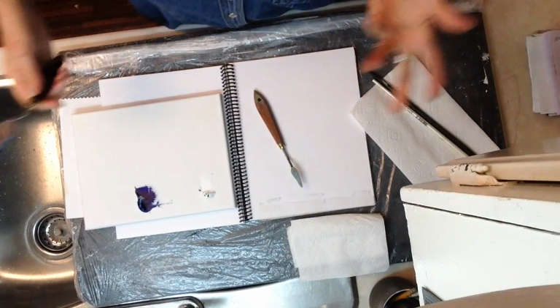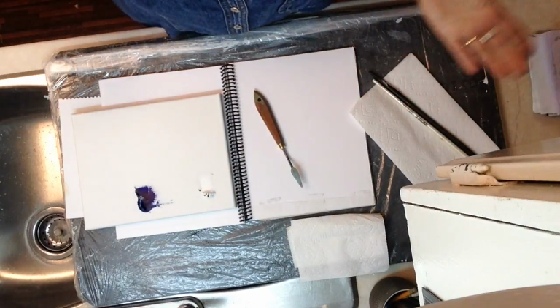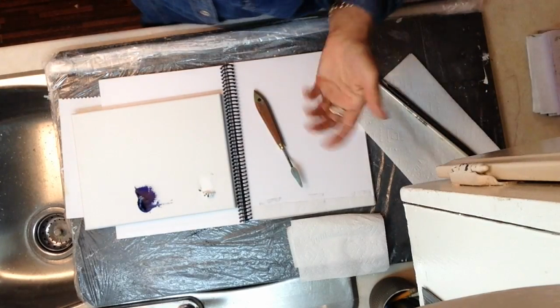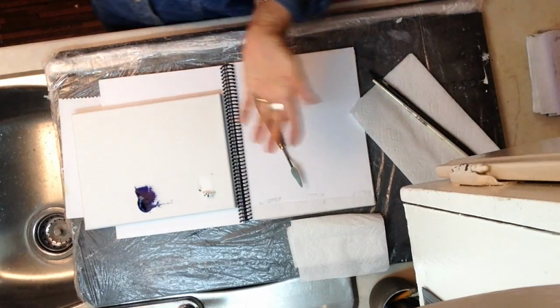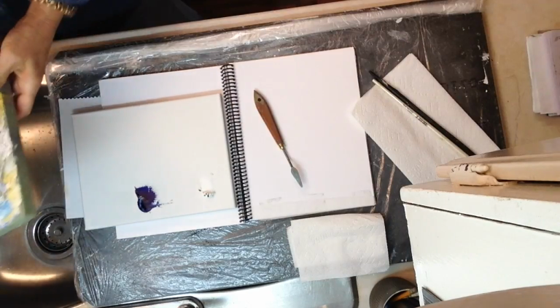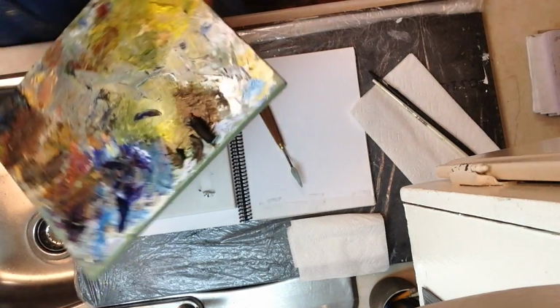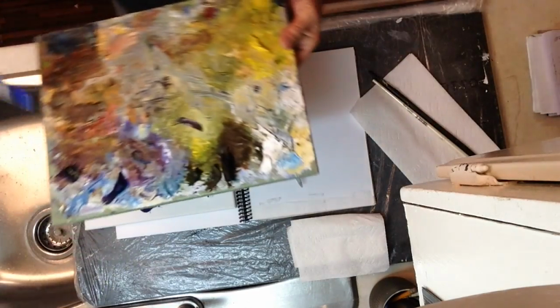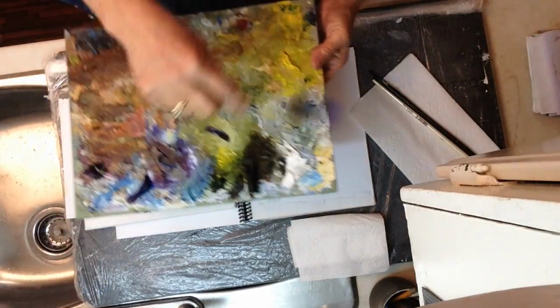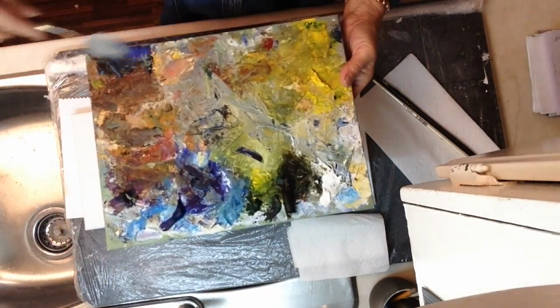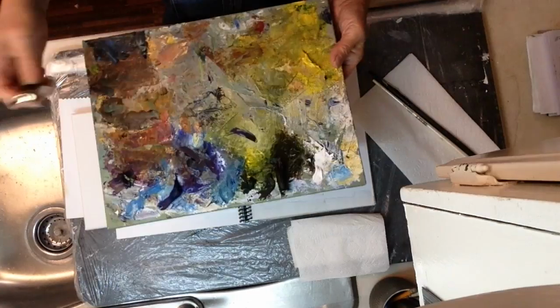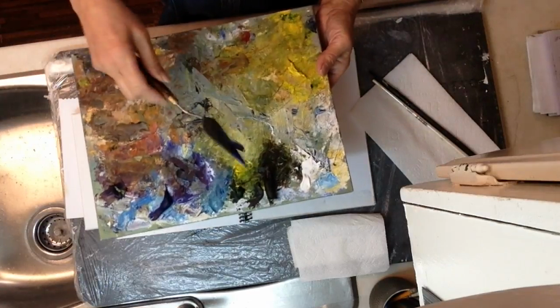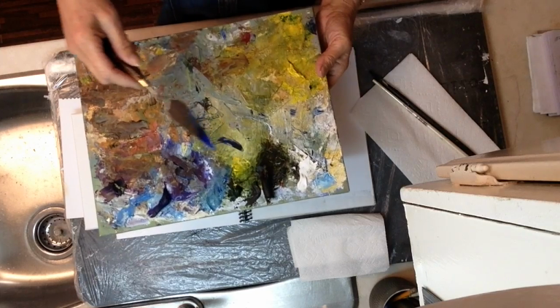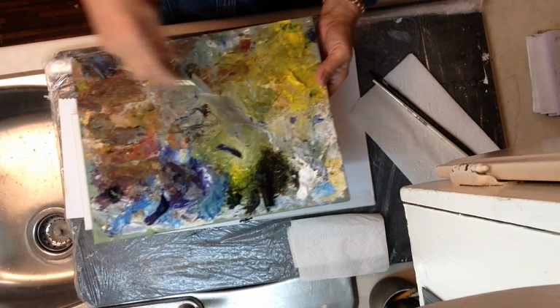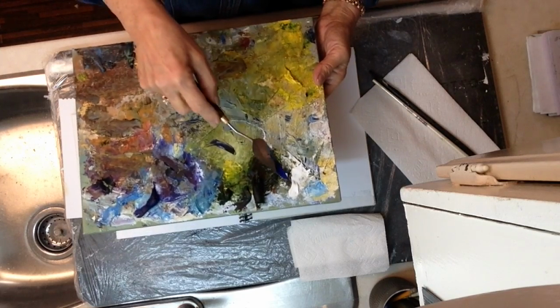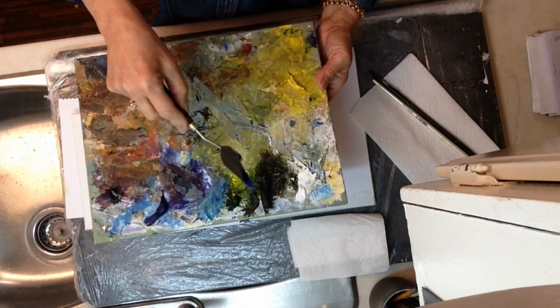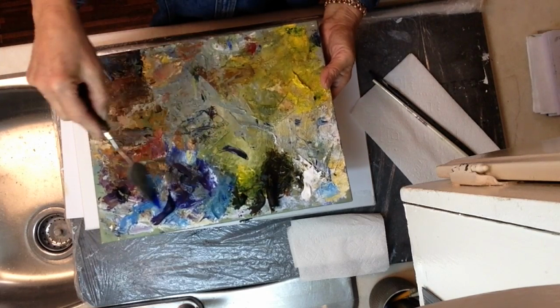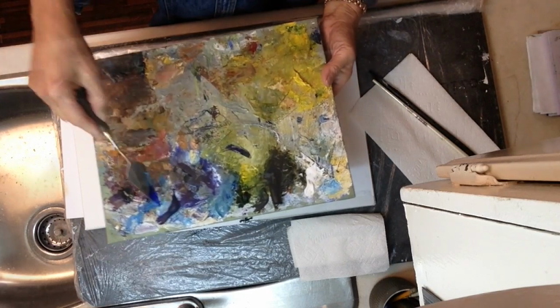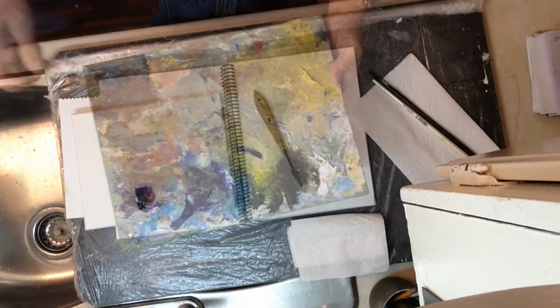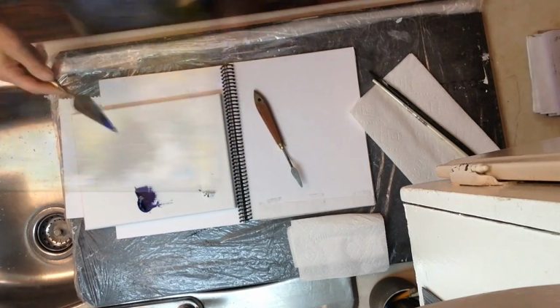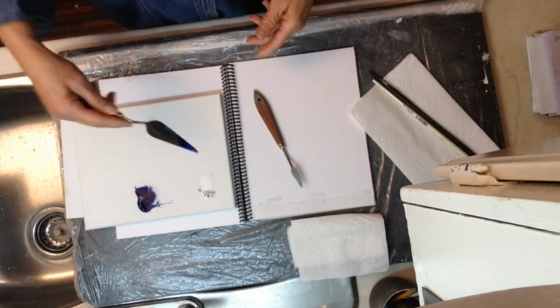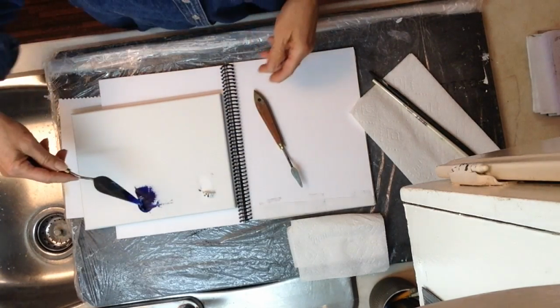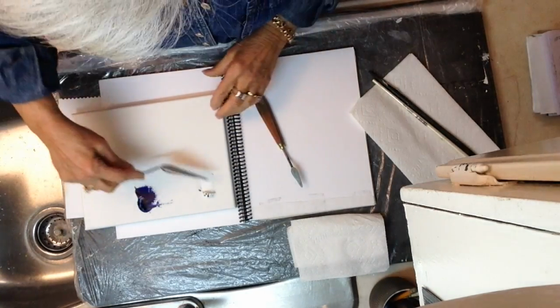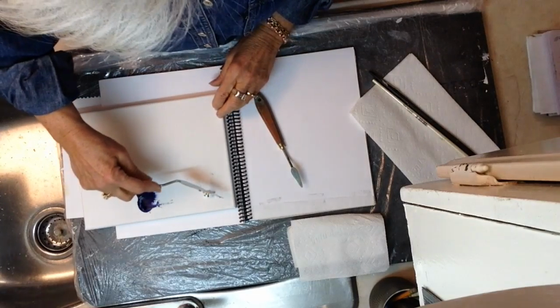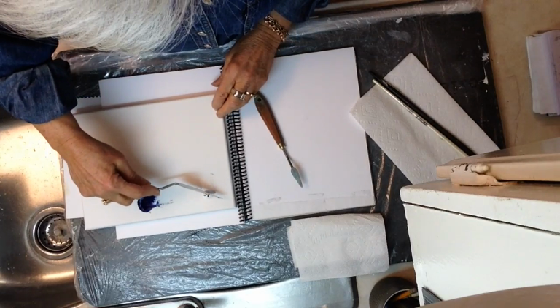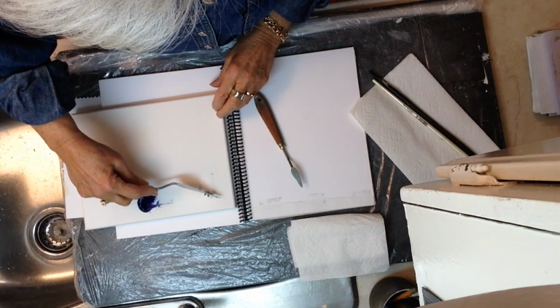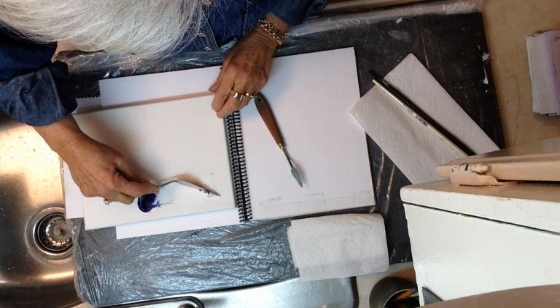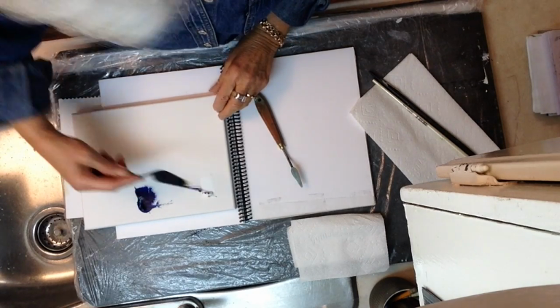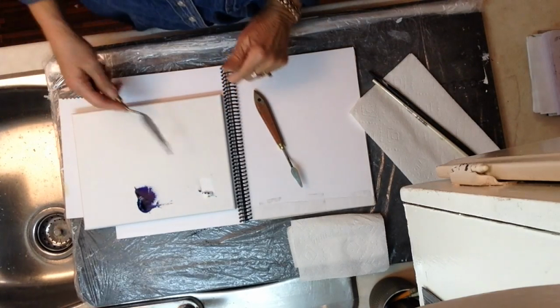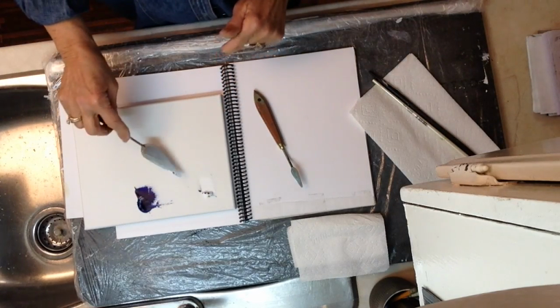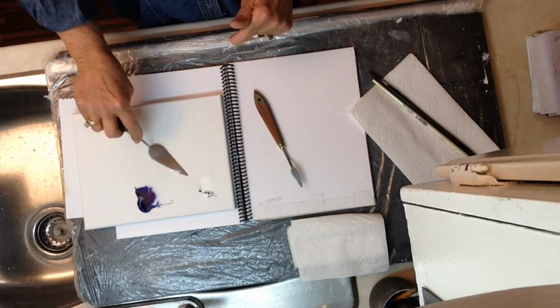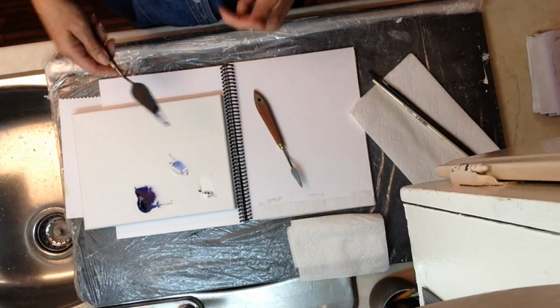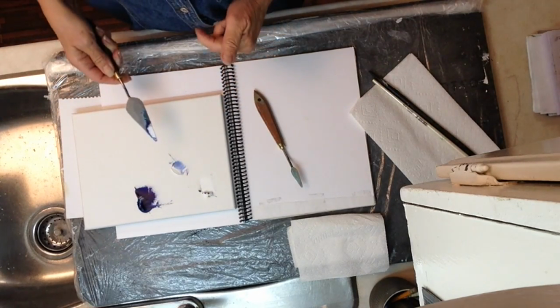When you have your paint out on your palette, you'll find you have colors all over the place. What I like to do to keep these colors in good standing is to cut a little bit of paint off here and bring it into the middle so you can mix it.